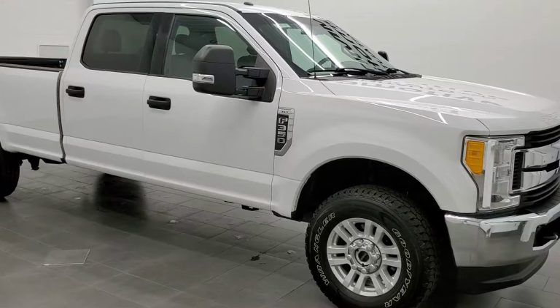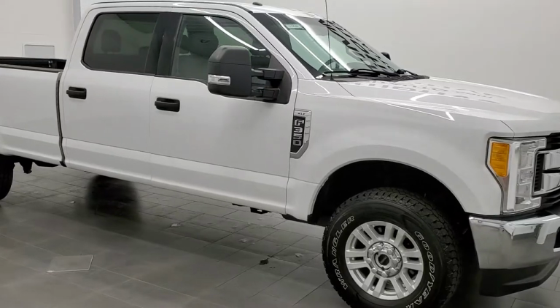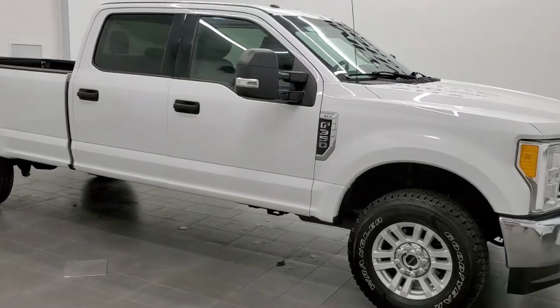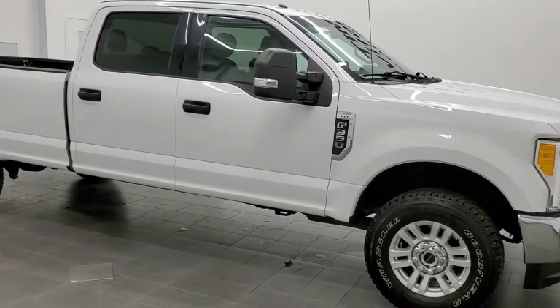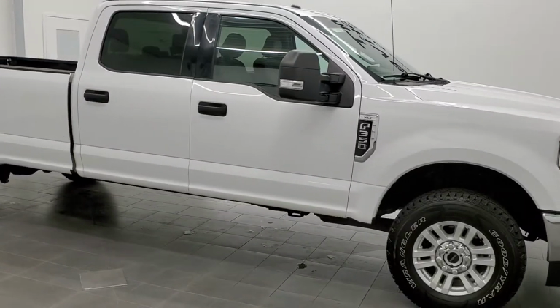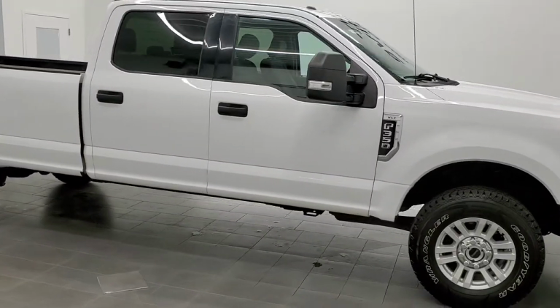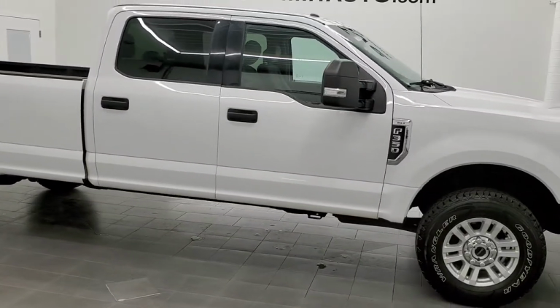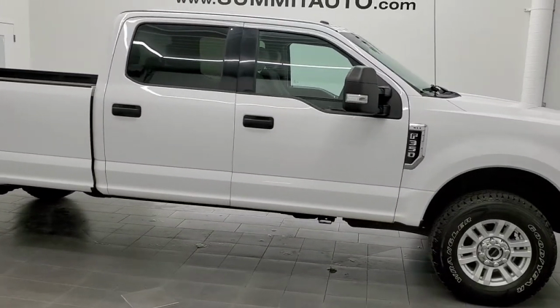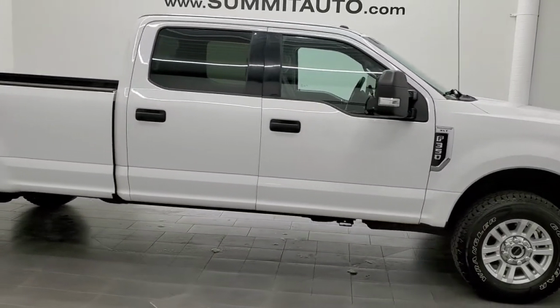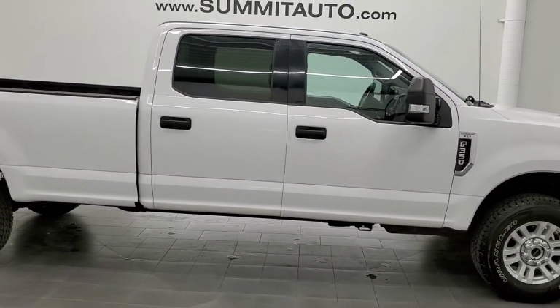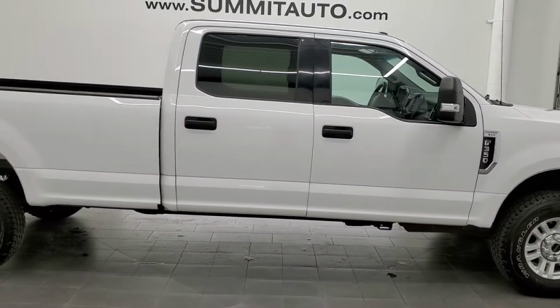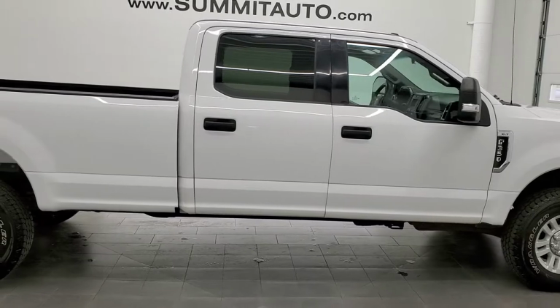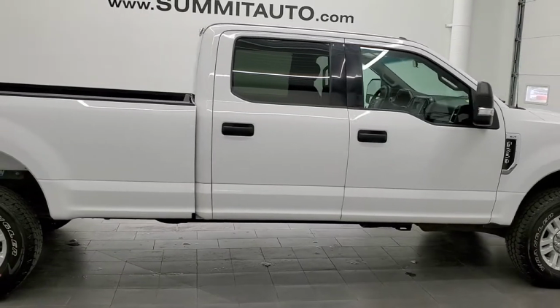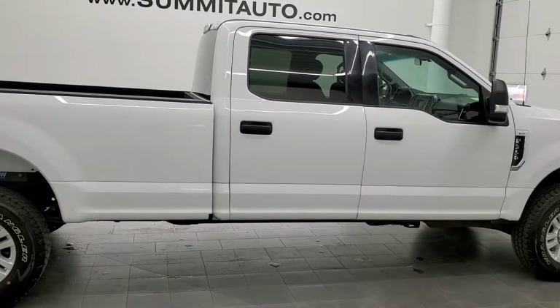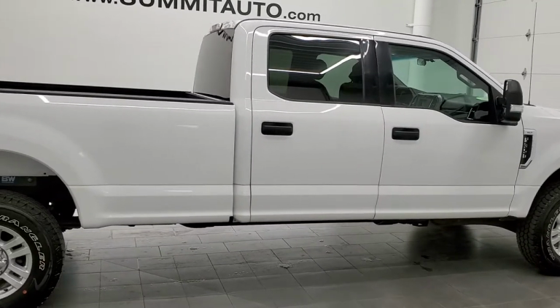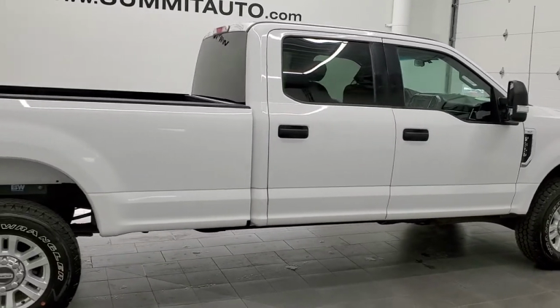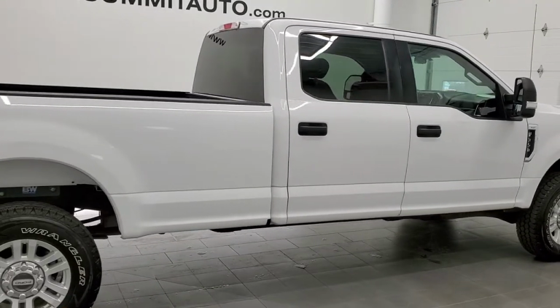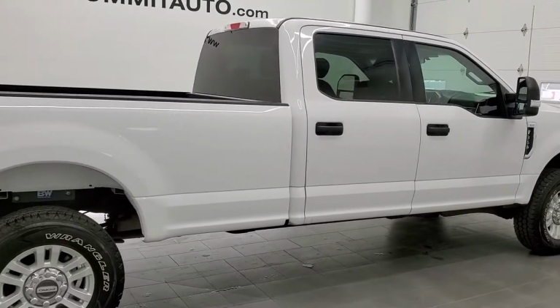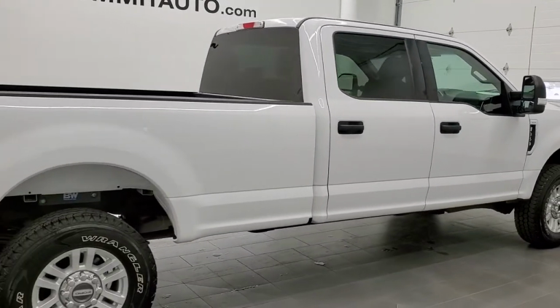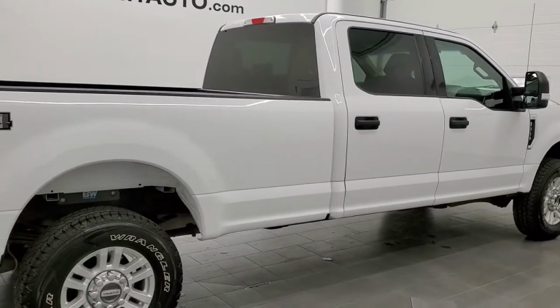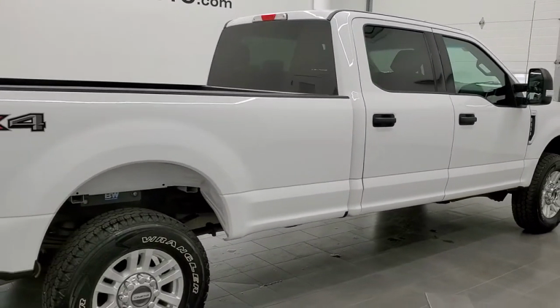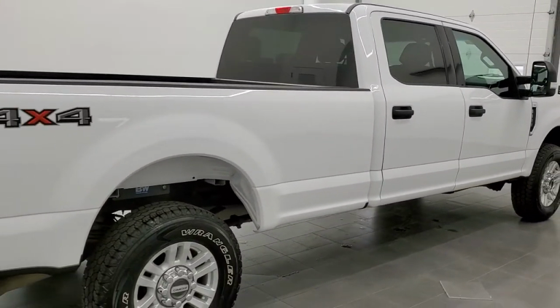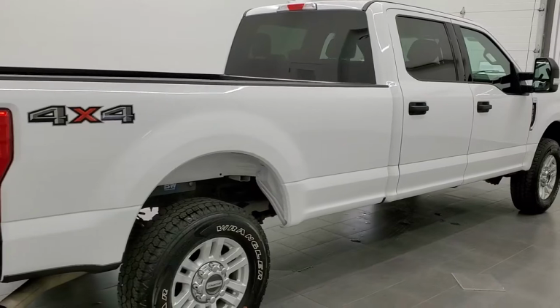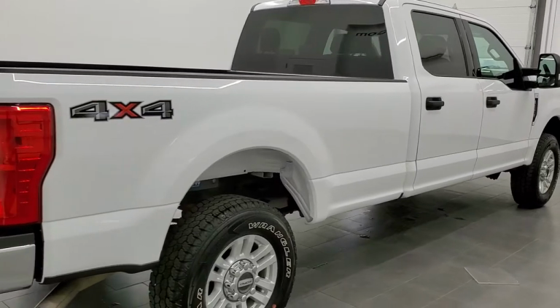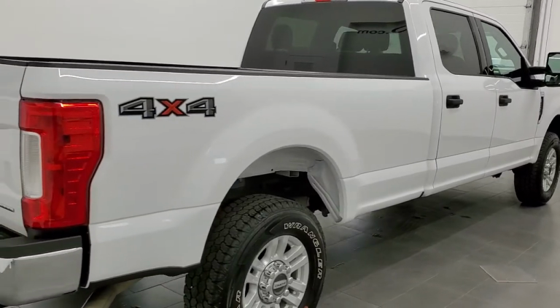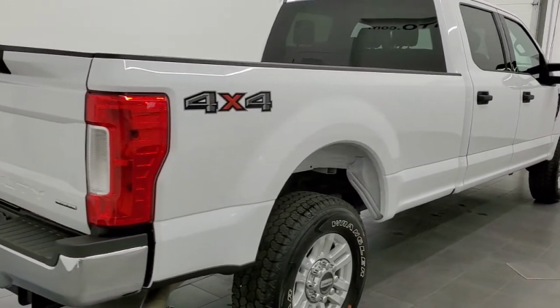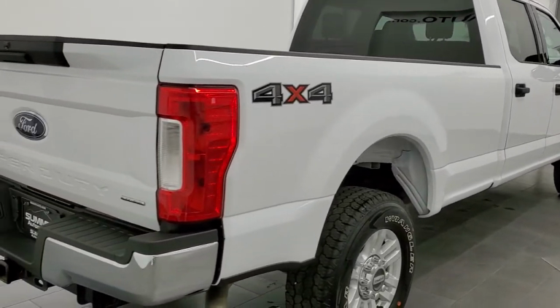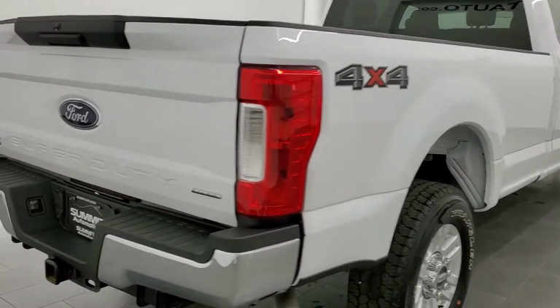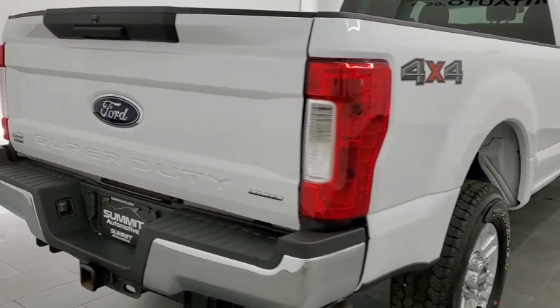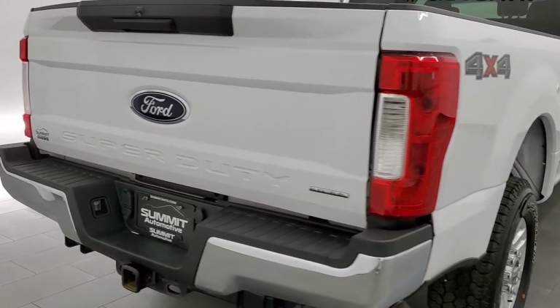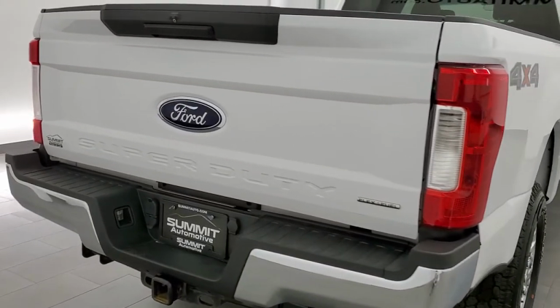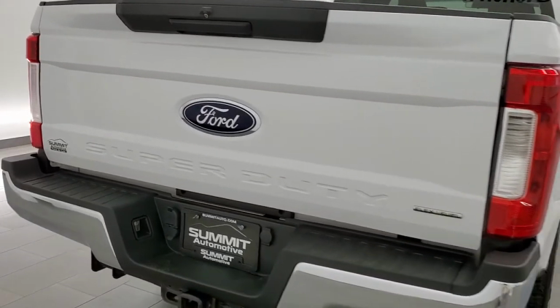This 2017 Ford F-350 Crew Cab Long Box Single Rear Wheel is stock number 11992Z. We are here at Summit Automotive in Fond du Lac, Wisconsin — near new and used heavy duty truck headquarters.